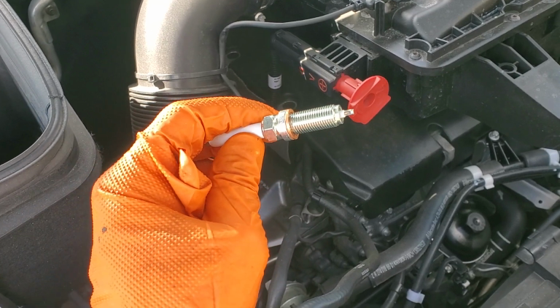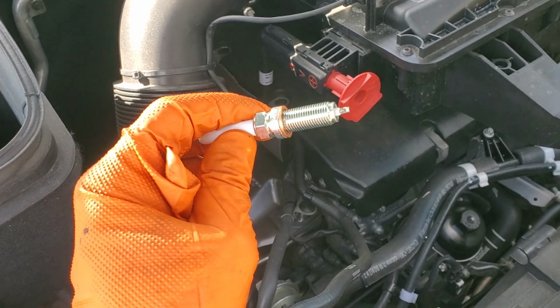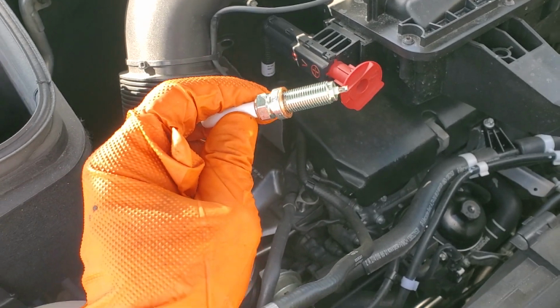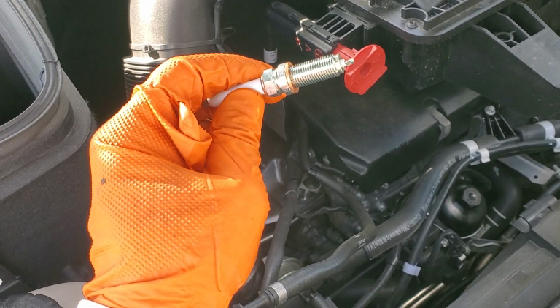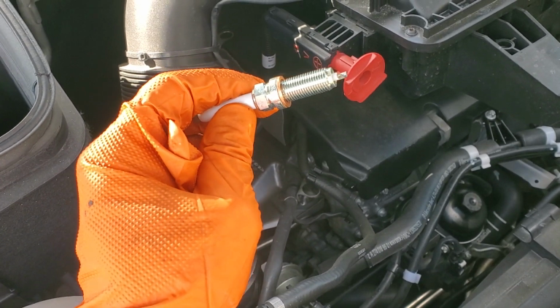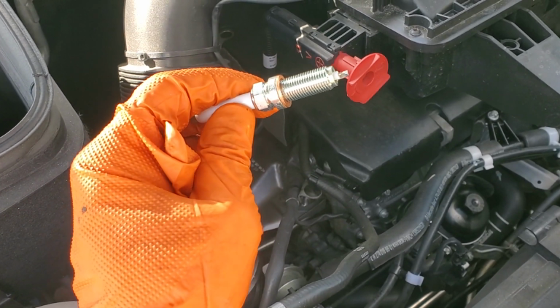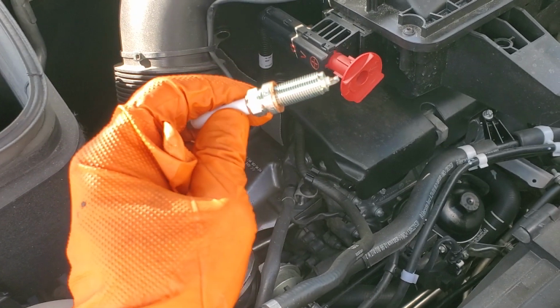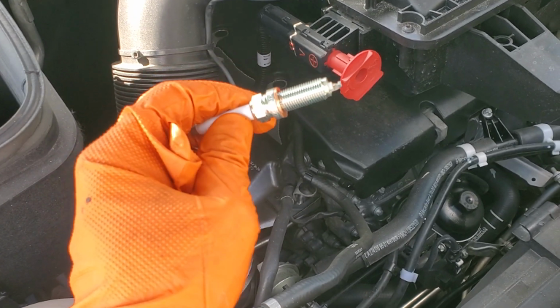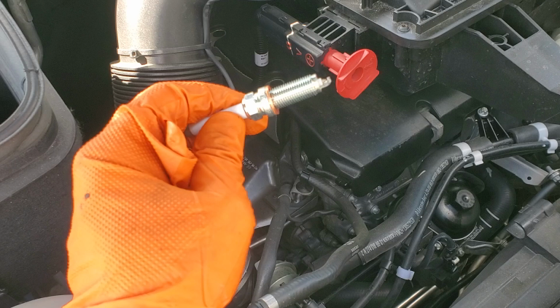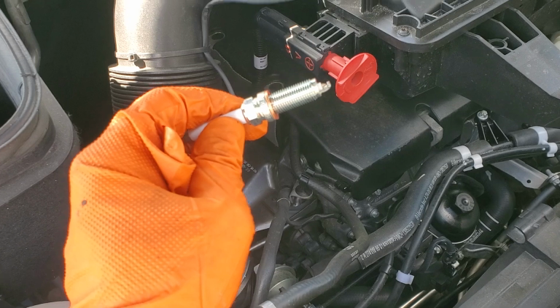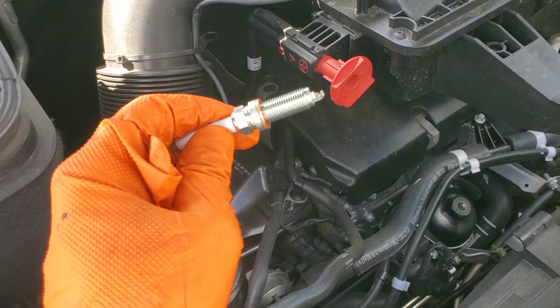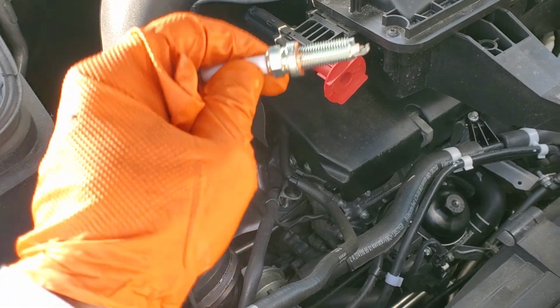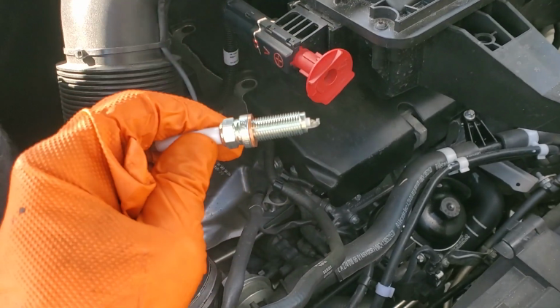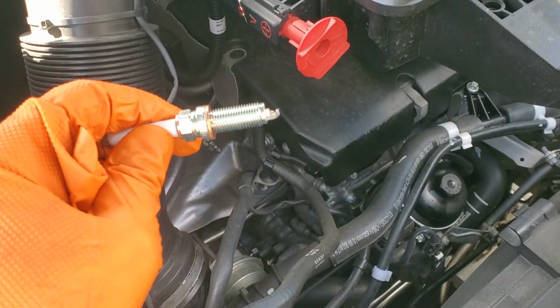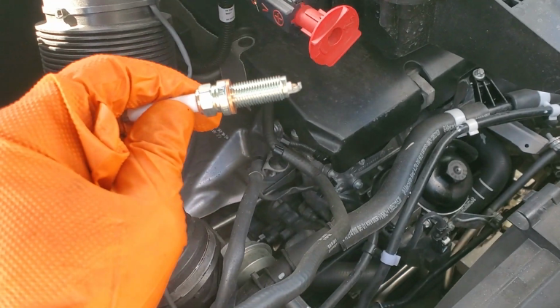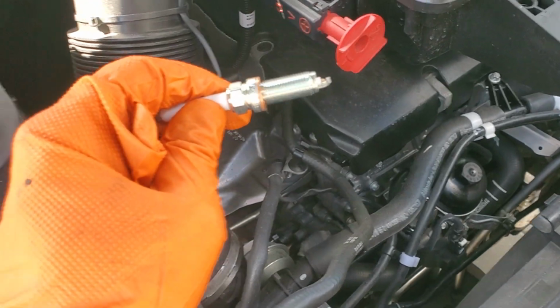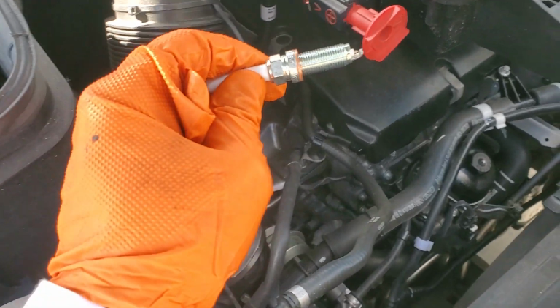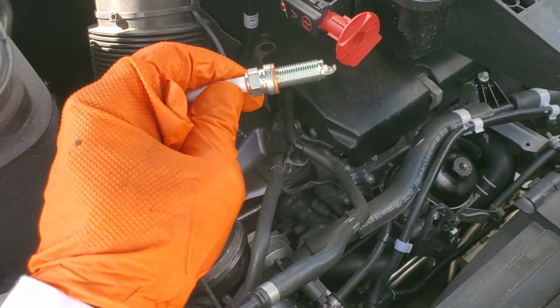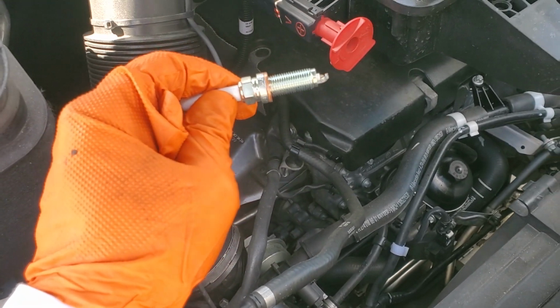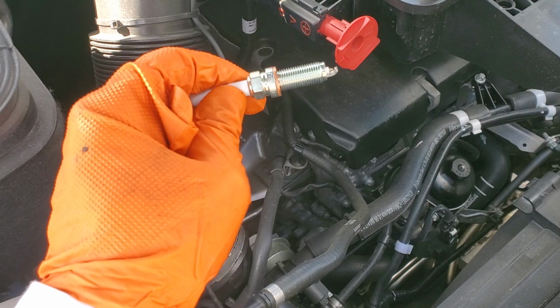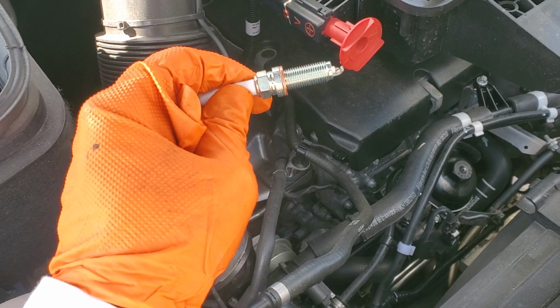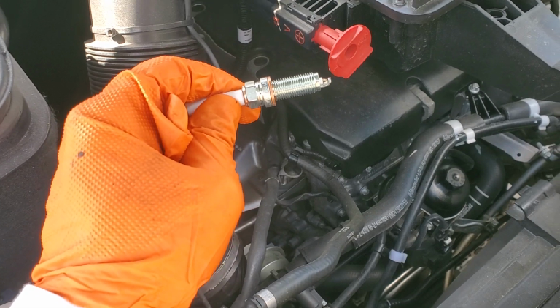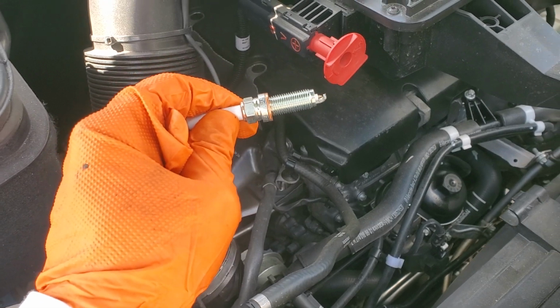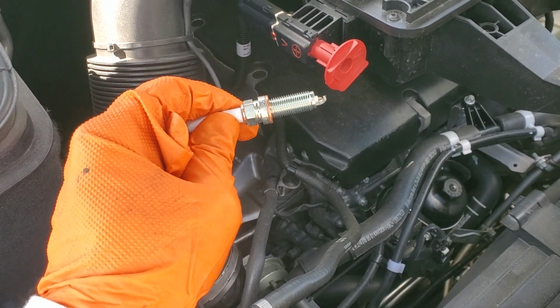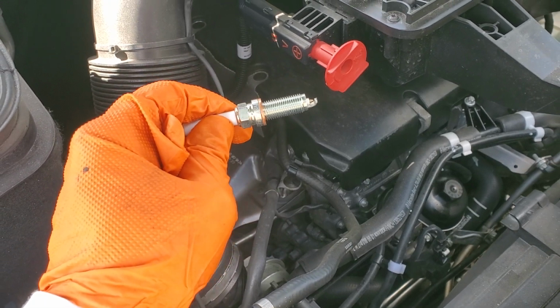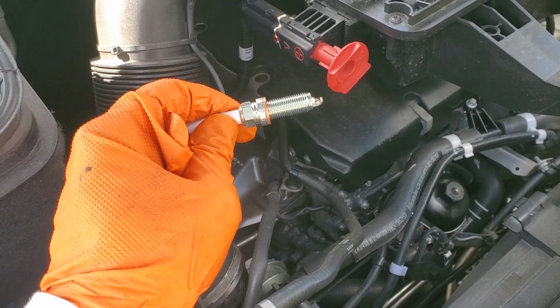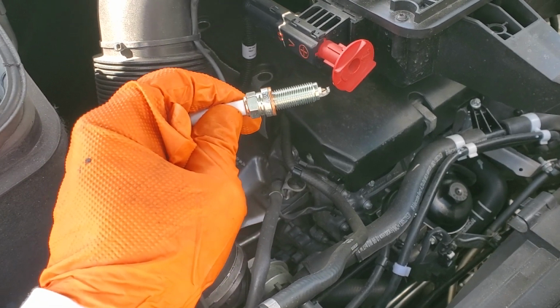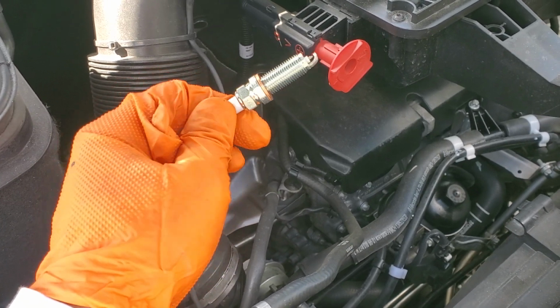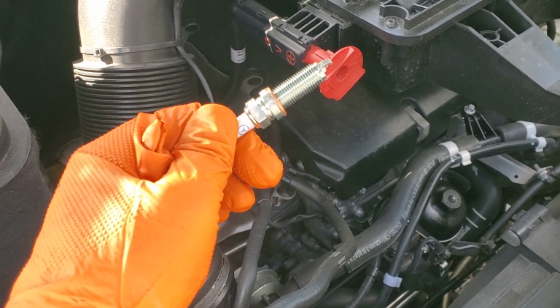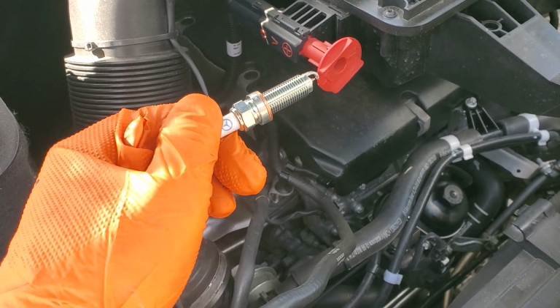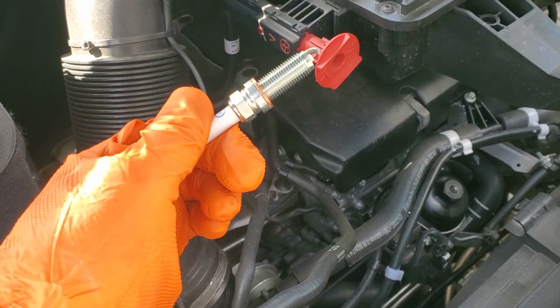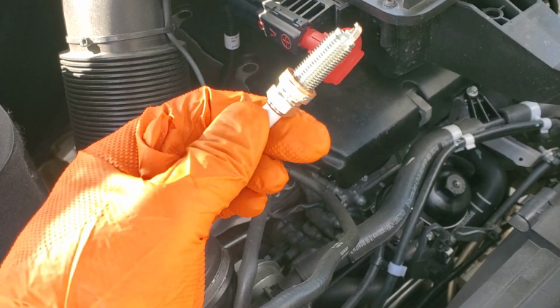Then the worst news was the bill that Mercedes wants to do it — it's insane. So I had to do it myself. I'm not really thrilled about it, but for $800 I think it was, not to mention the transmission fluid they wanted to change, which I'll have a future video on — I had to give these spark plugs a shot.